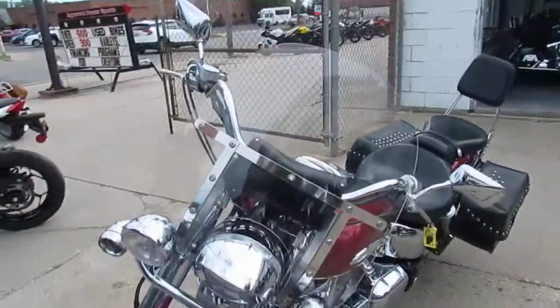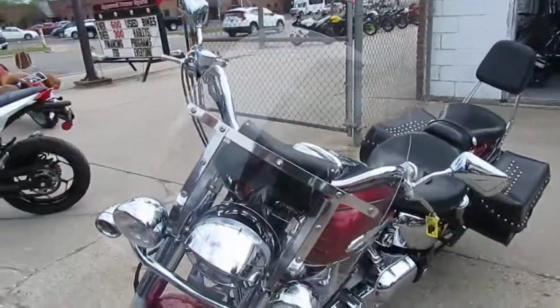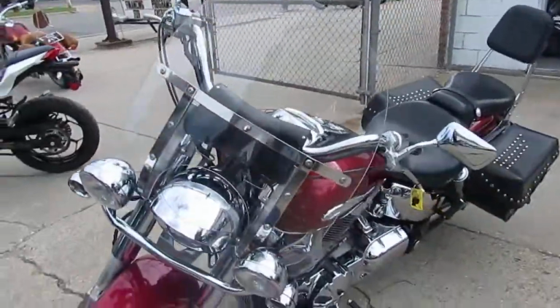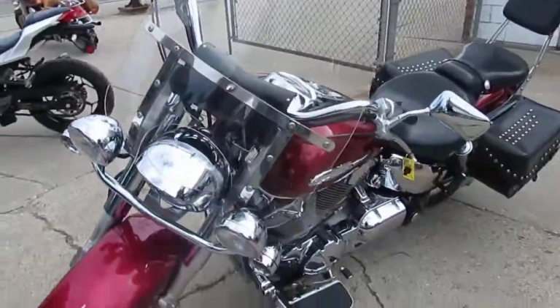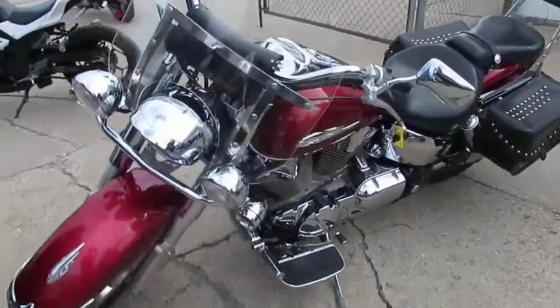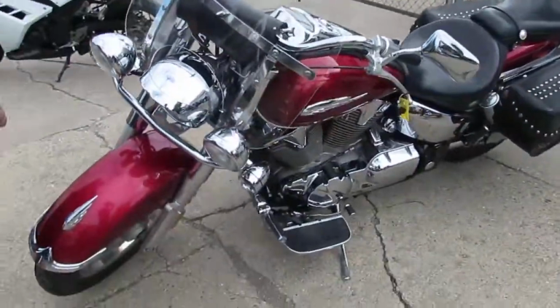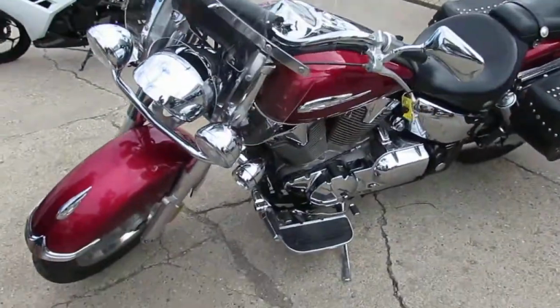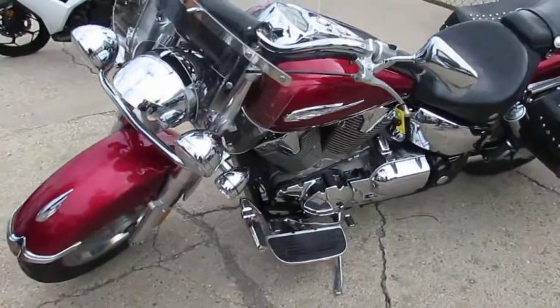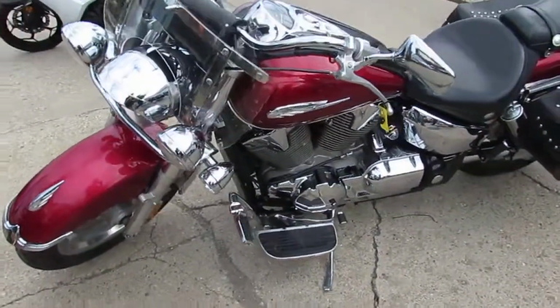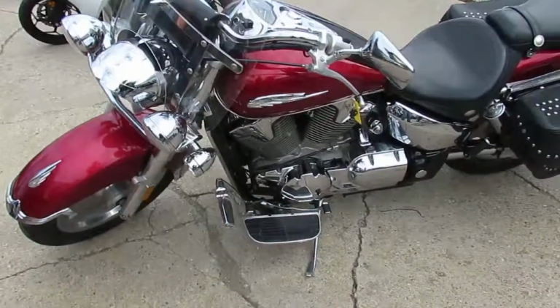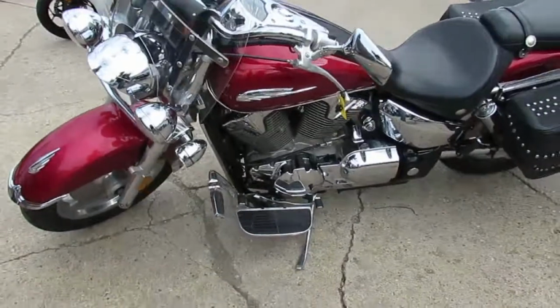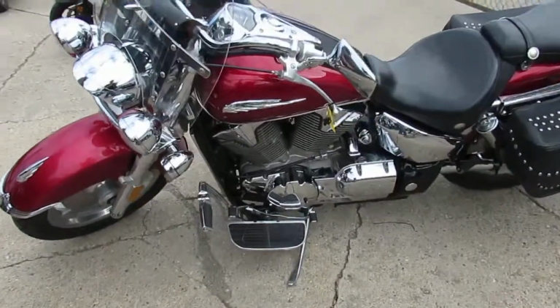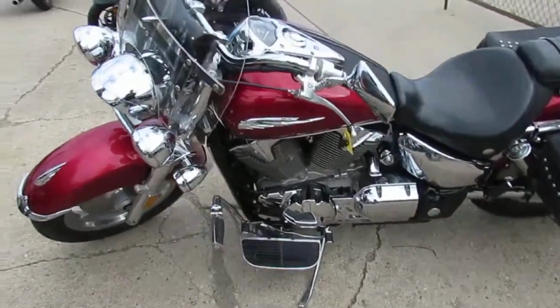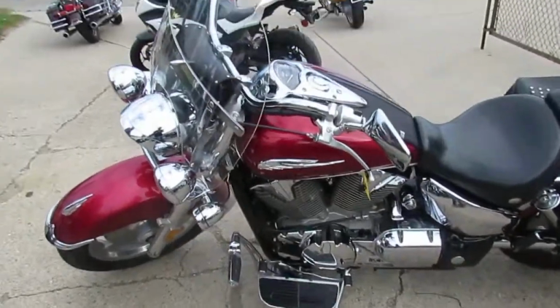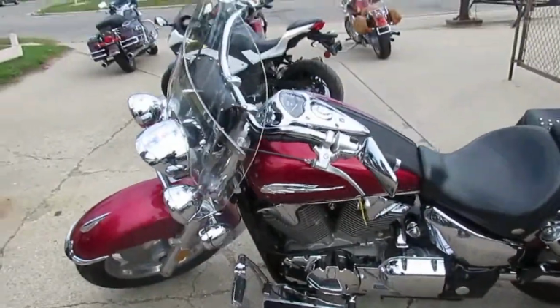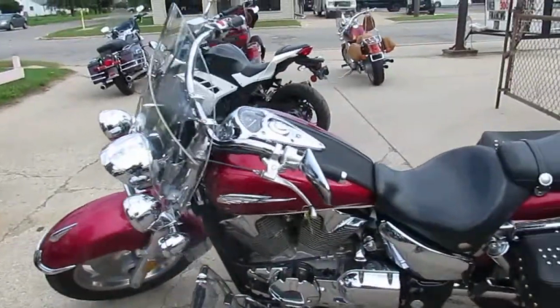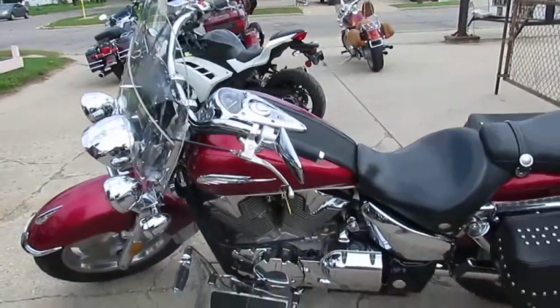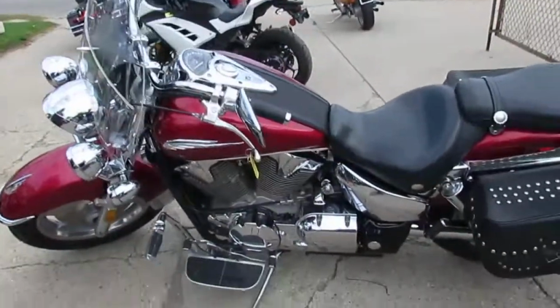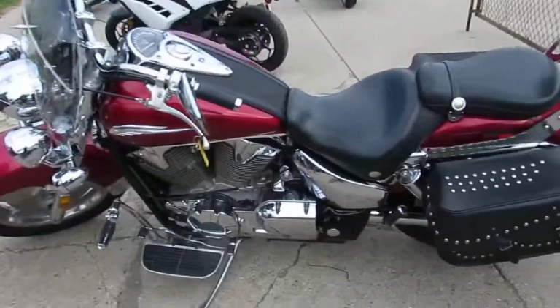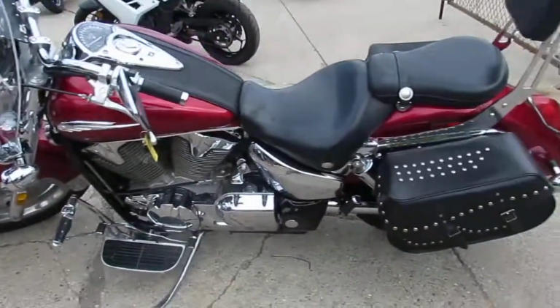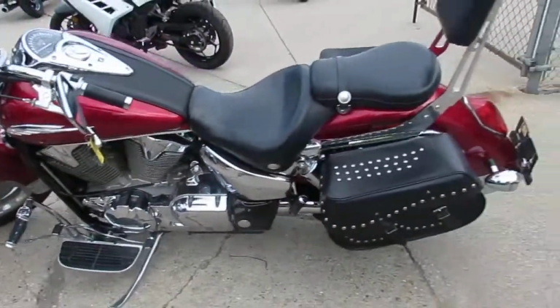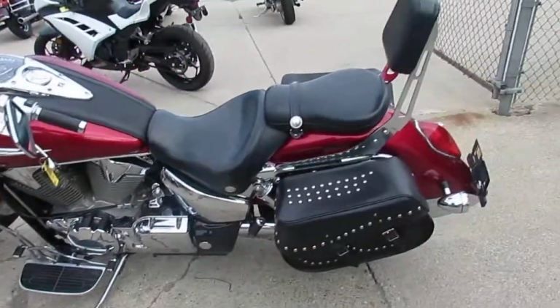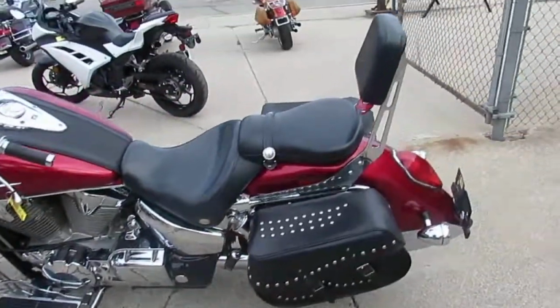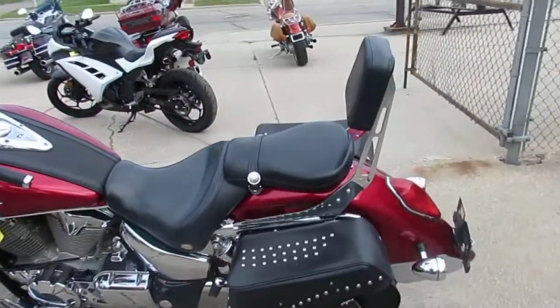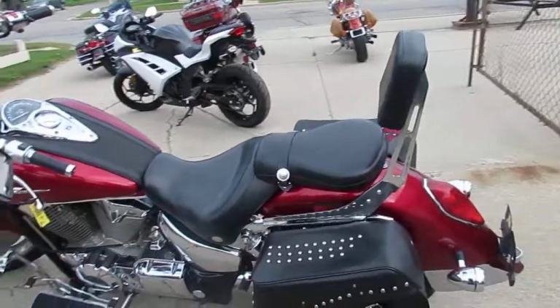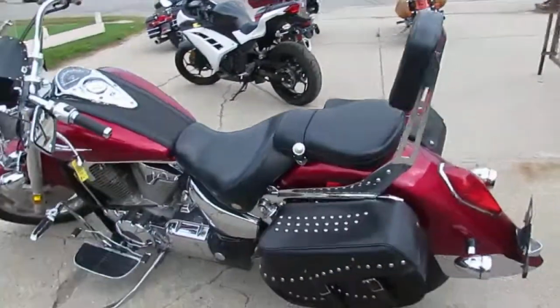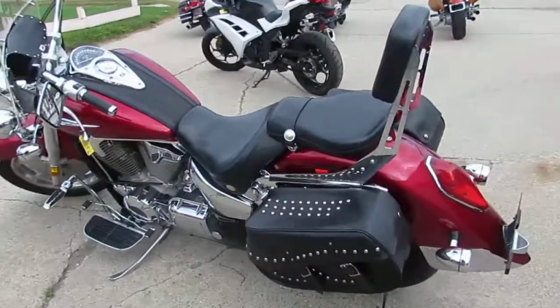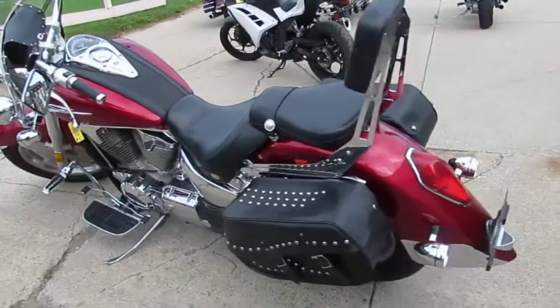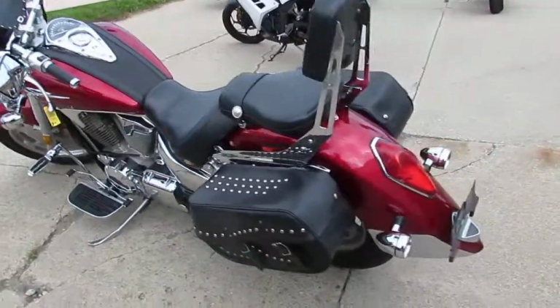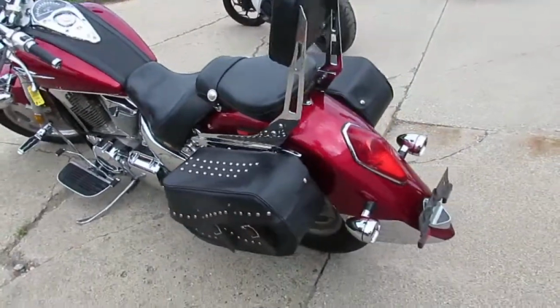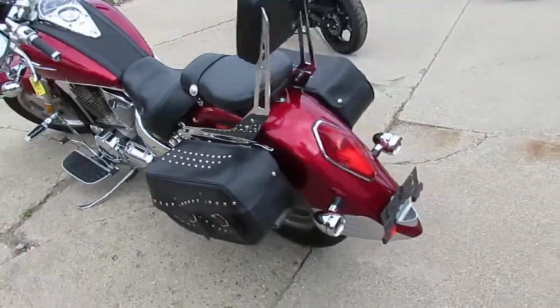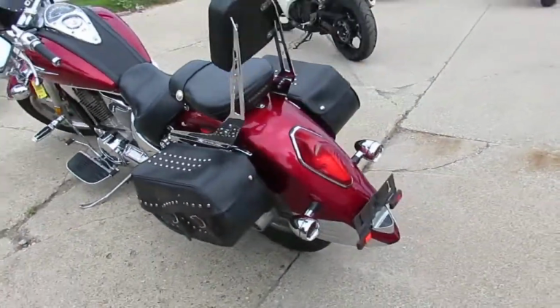For sale only $37.99 guys. This one has it all. It comes with the windshield, saddlebags, backrests, tons of chrome. It's got the polished aluminum wheels and the Cobra exhaust makes this VTX sound as cool as it looks.